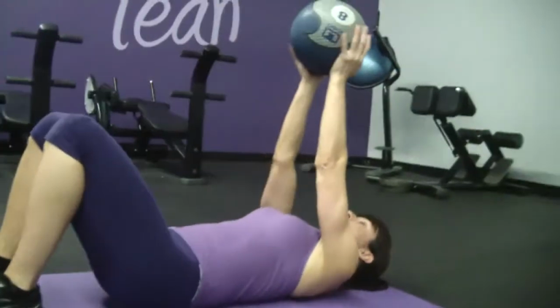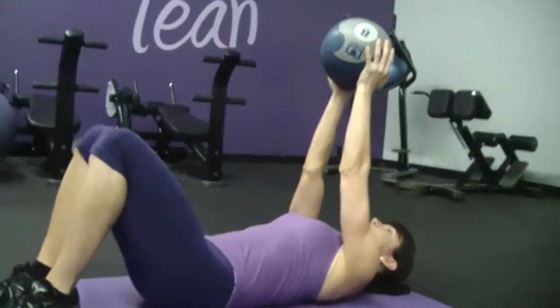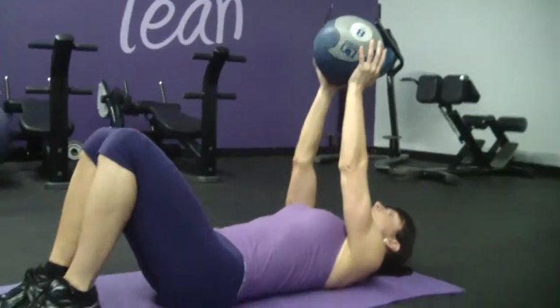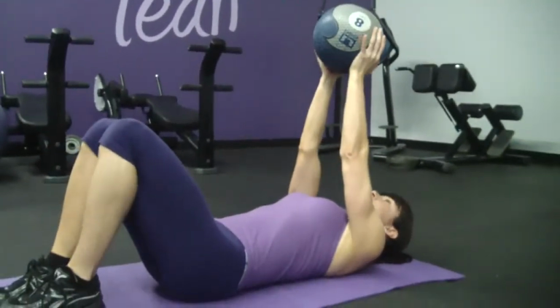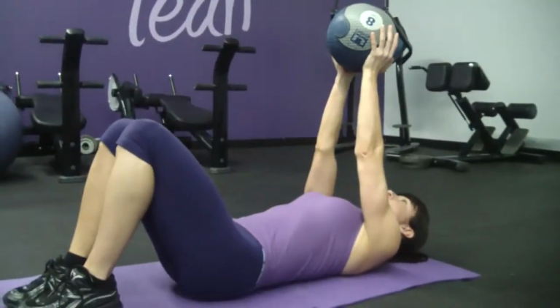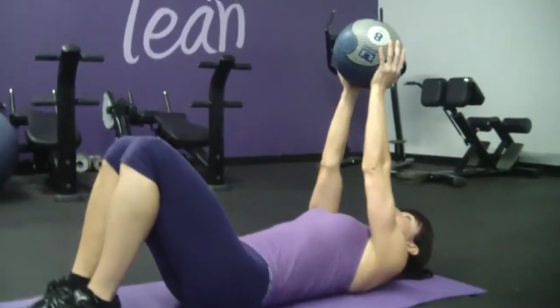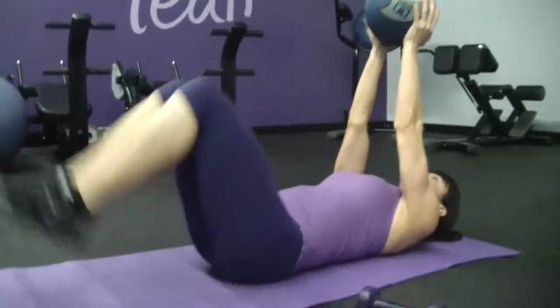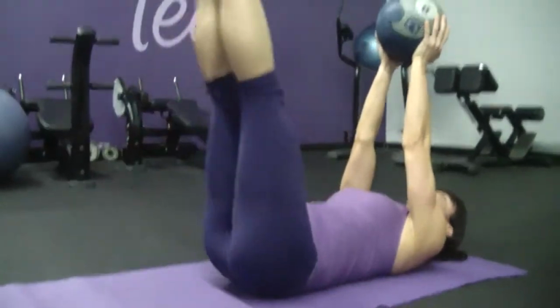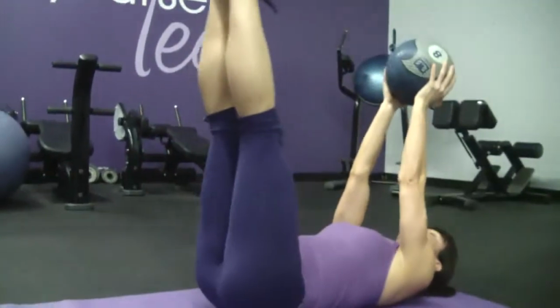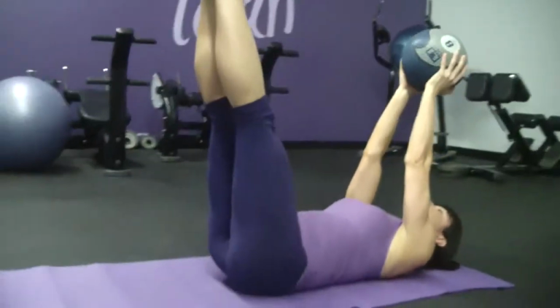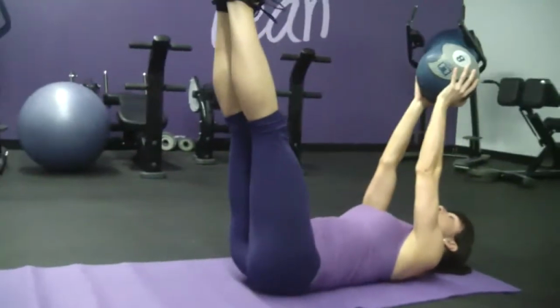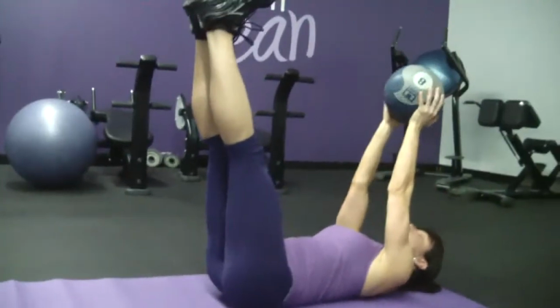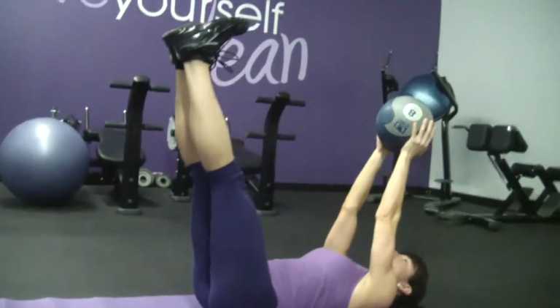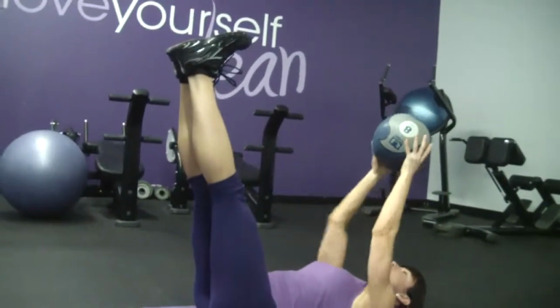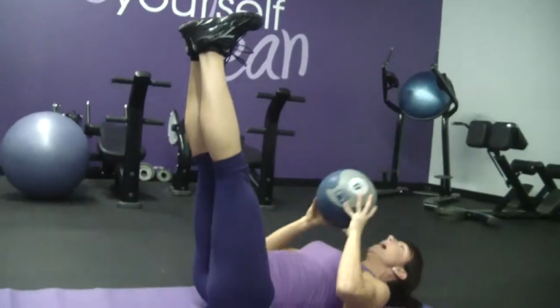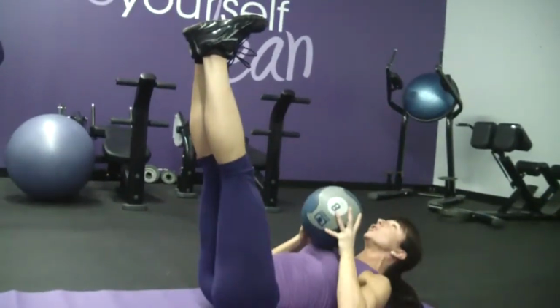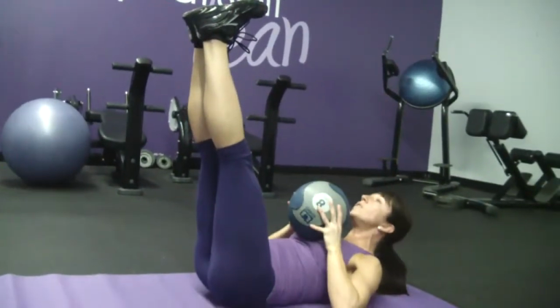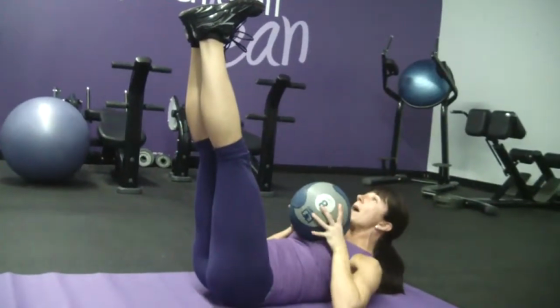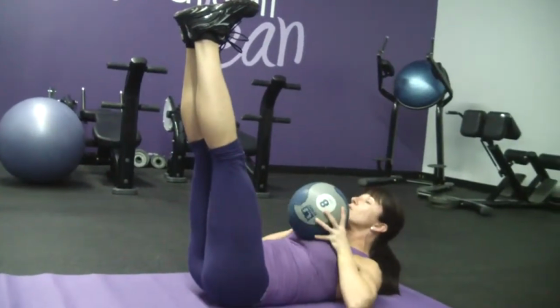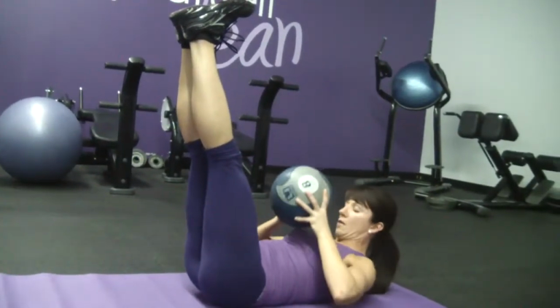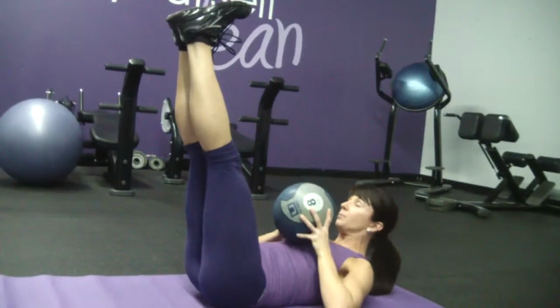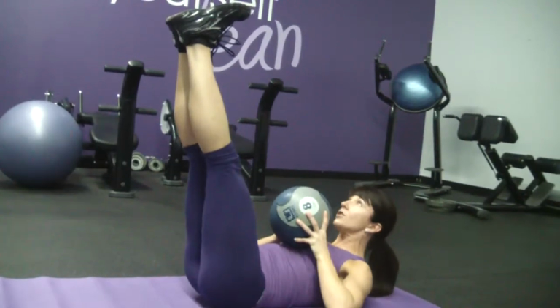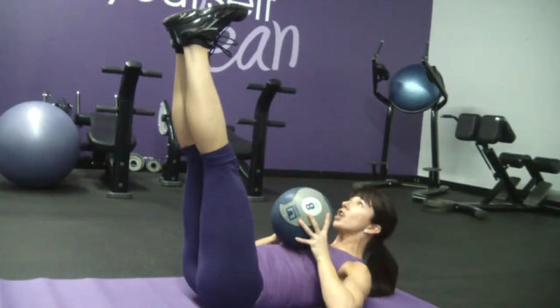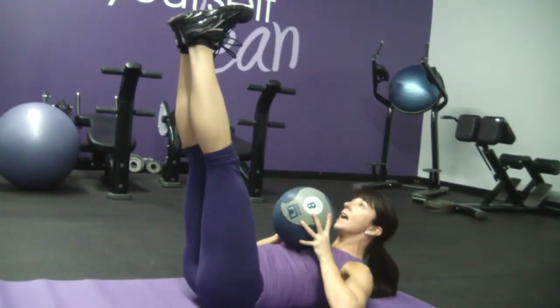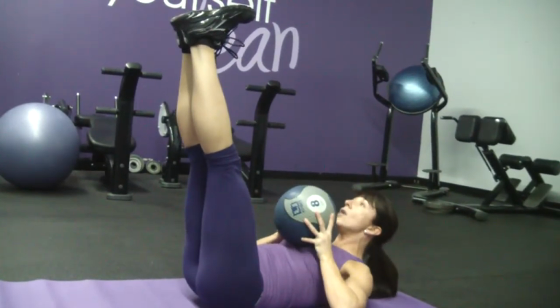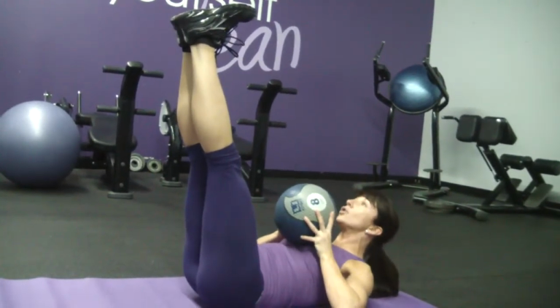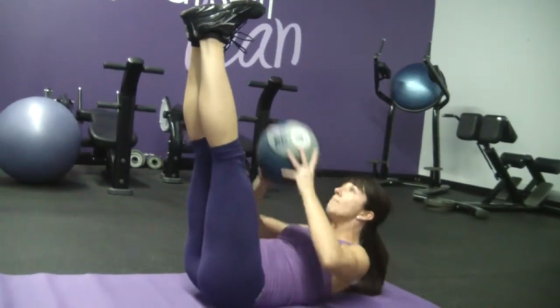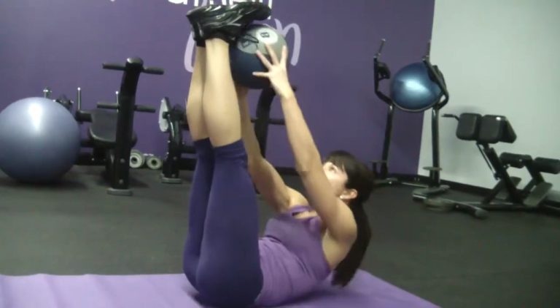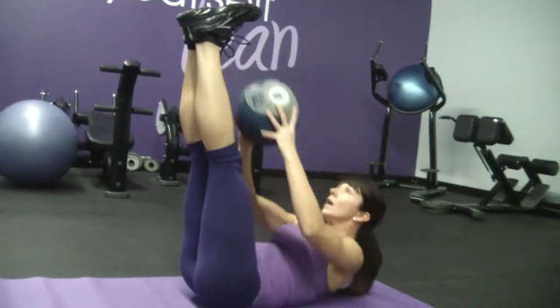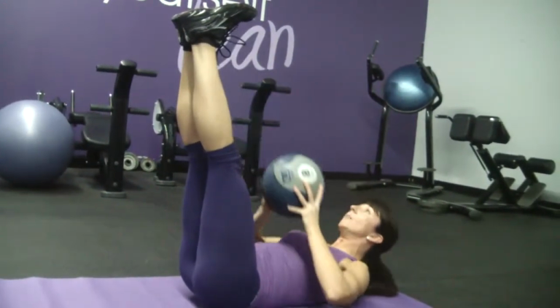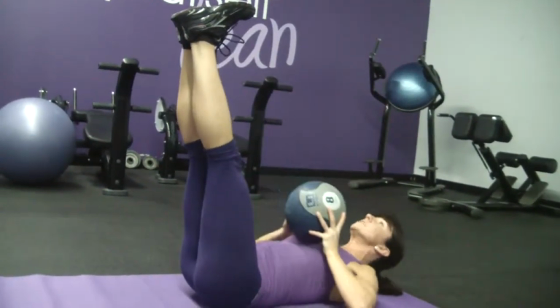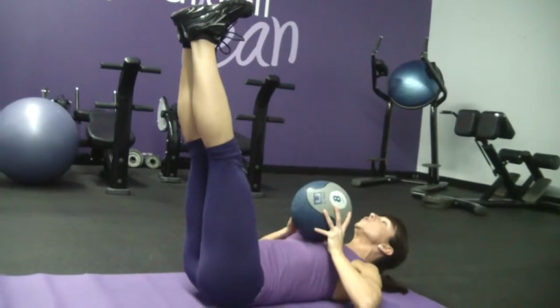You want to squeeze your knees and your thighs together, raise your legs up in the air, feet are flat, toes pointed to the wall behind you. Now you're going to hold this dumbbell just resting on top of your chest, and then you're going to crunch up and bring the medicine ball to your toes.